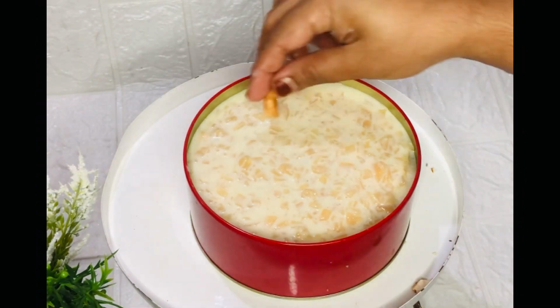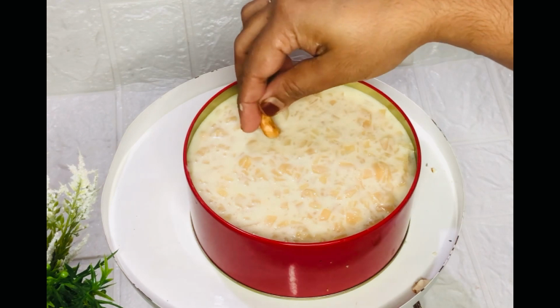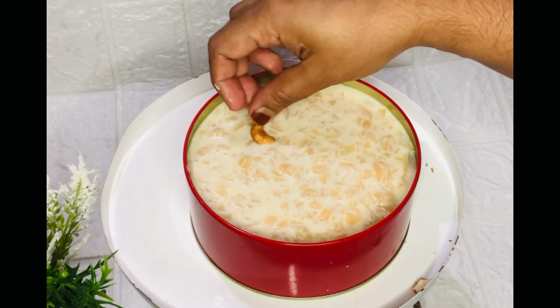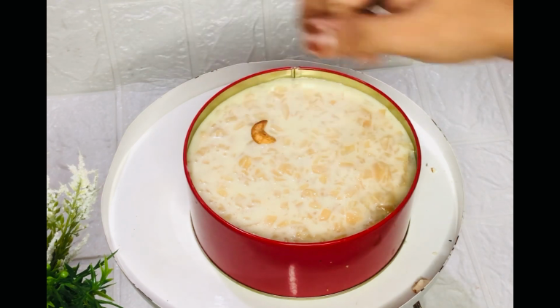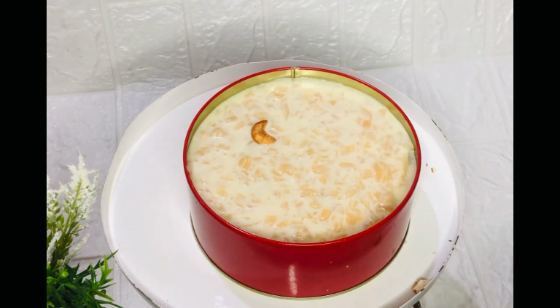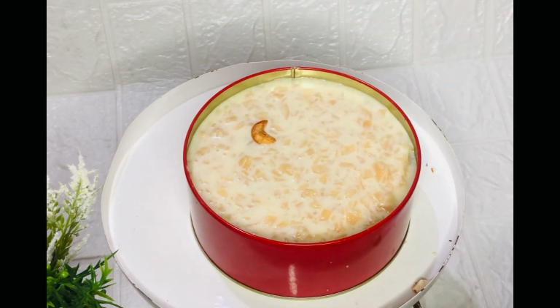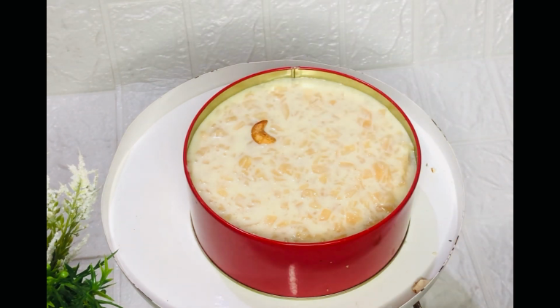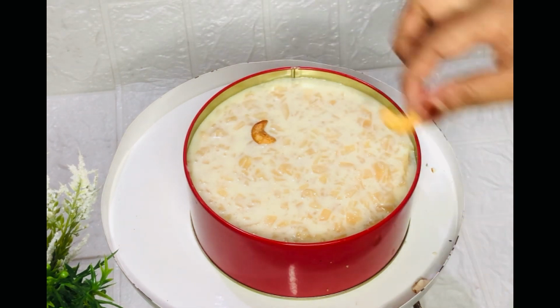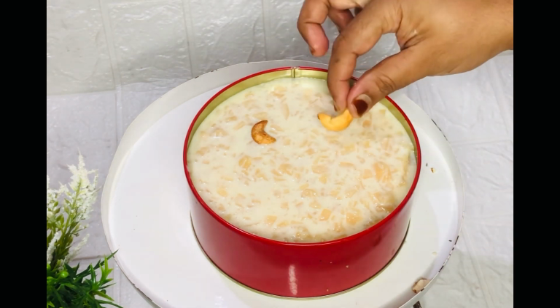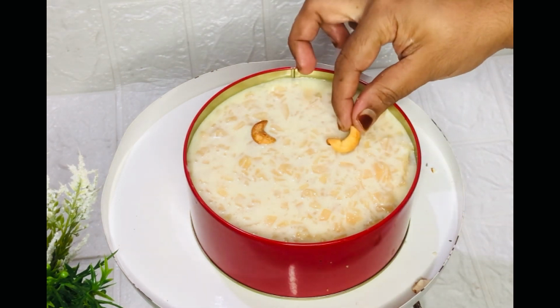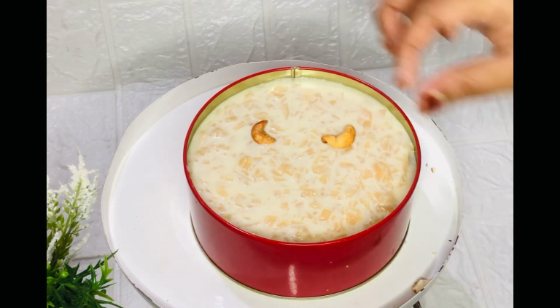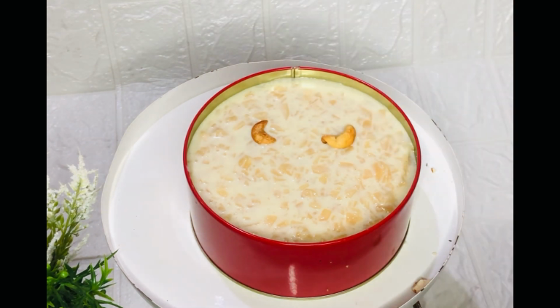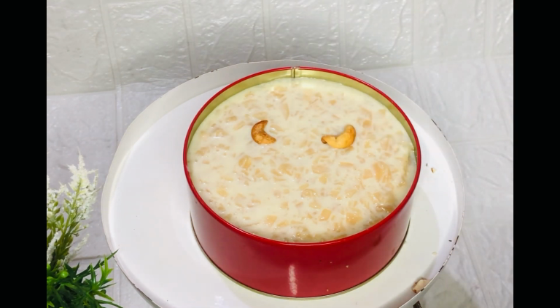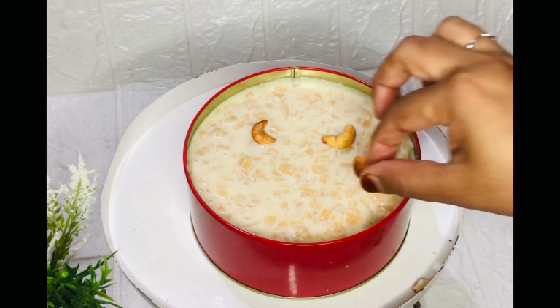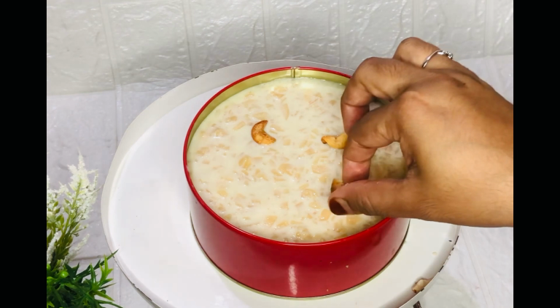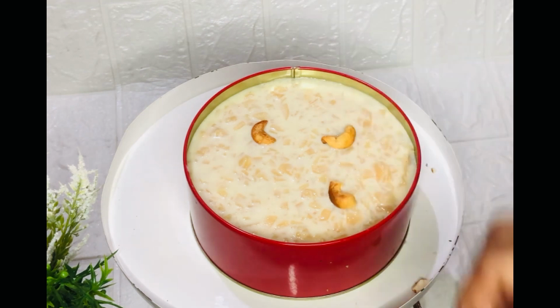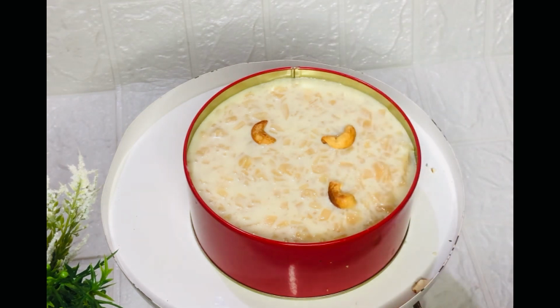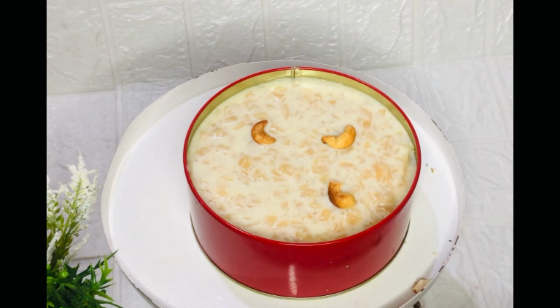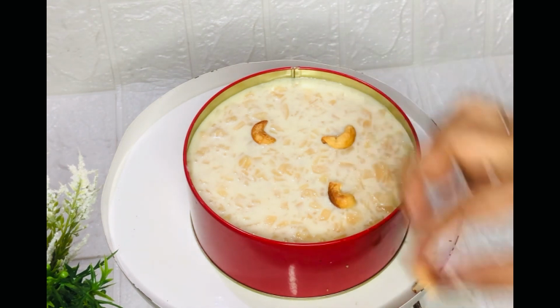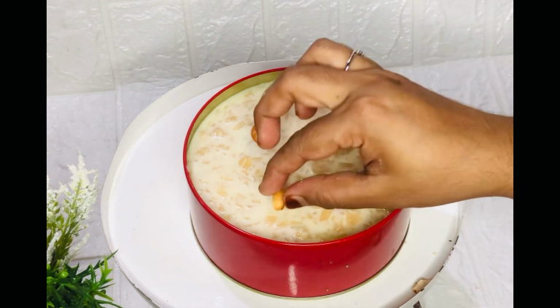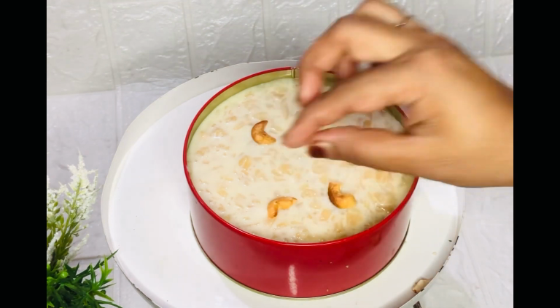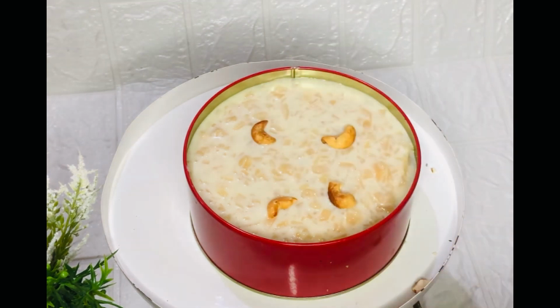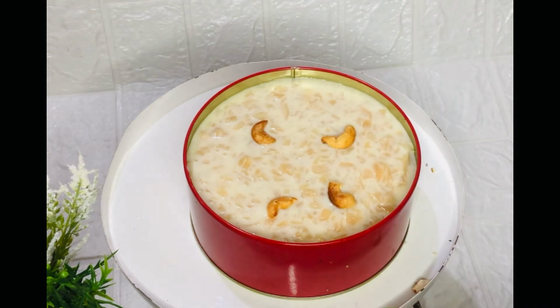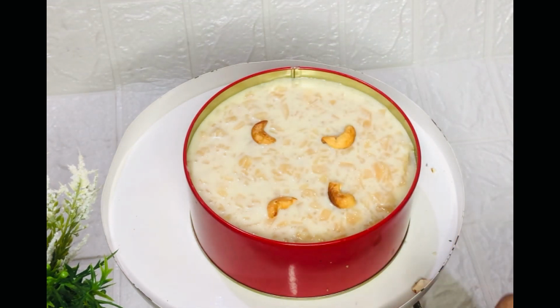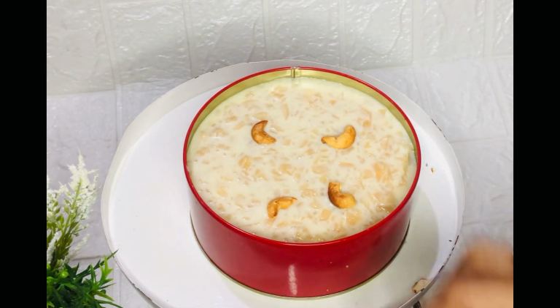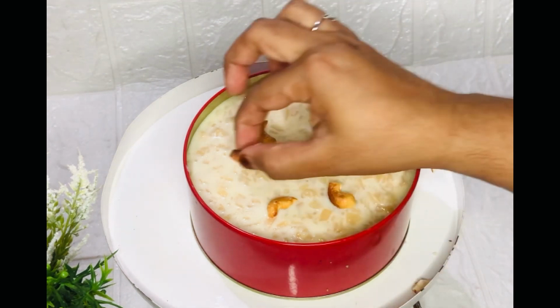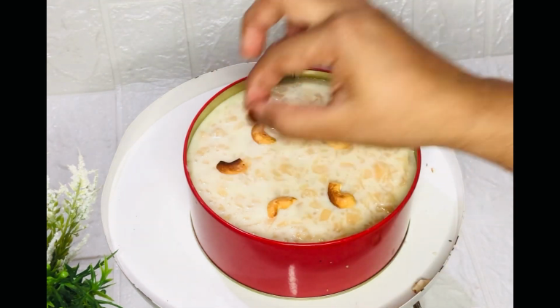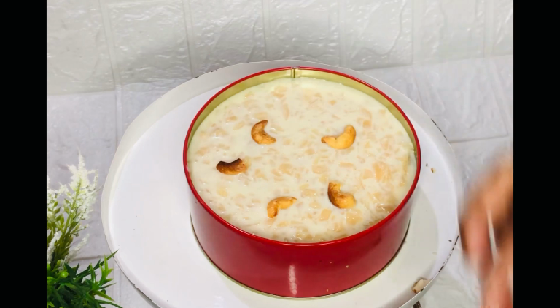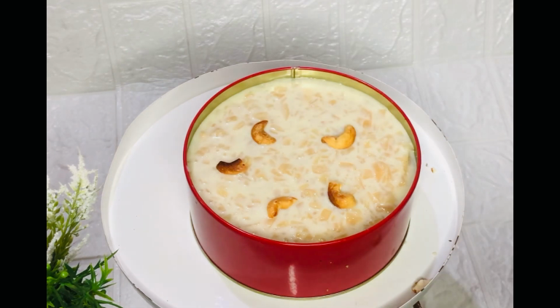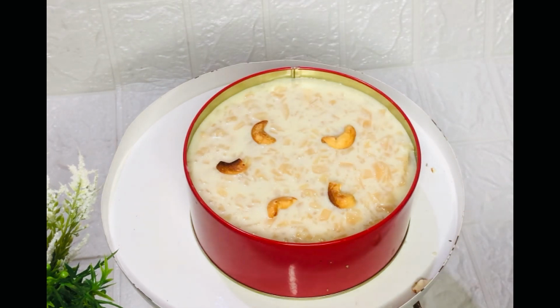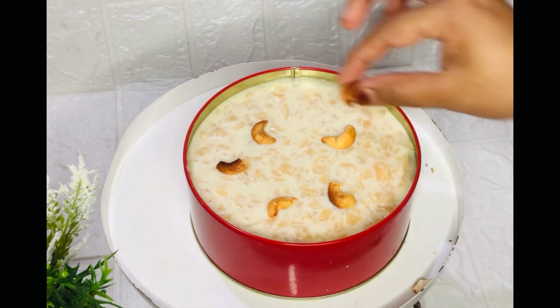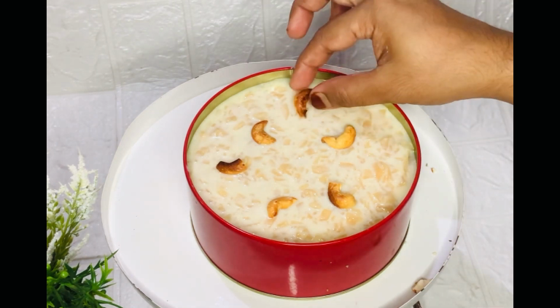I will fry the sauce. I am going to add a little bit of chicken and a little bit of cashew.